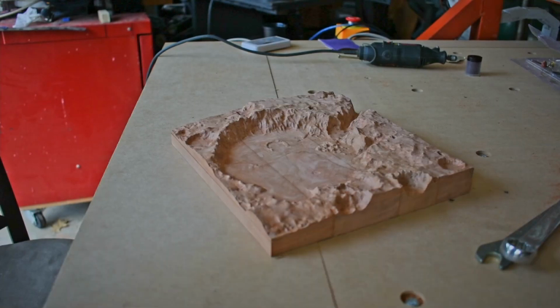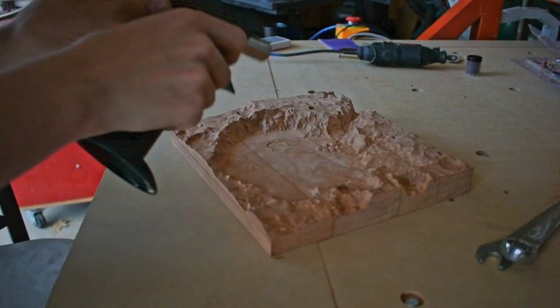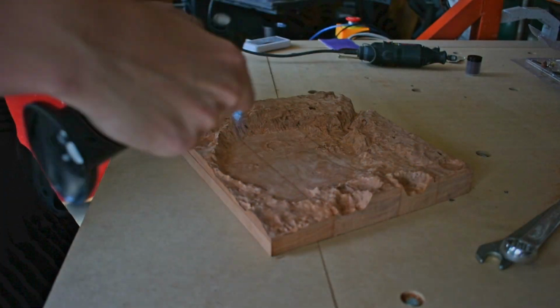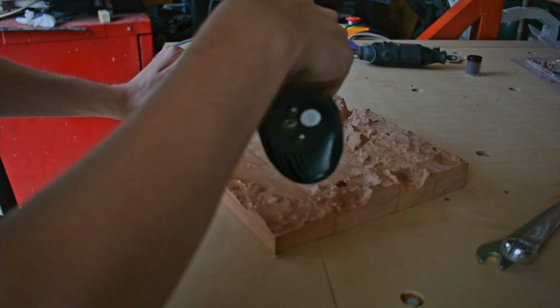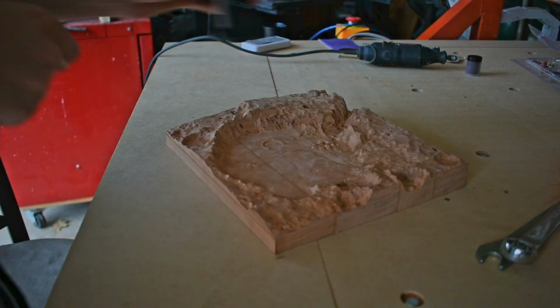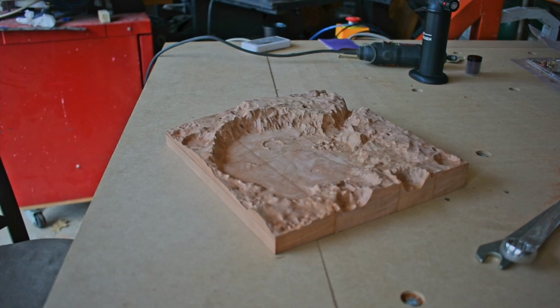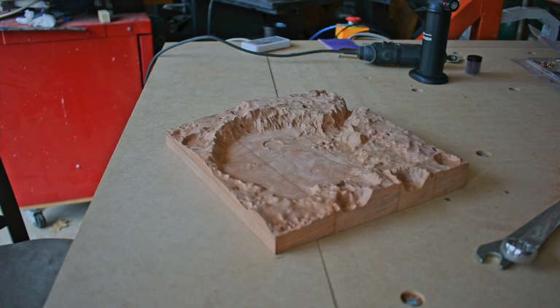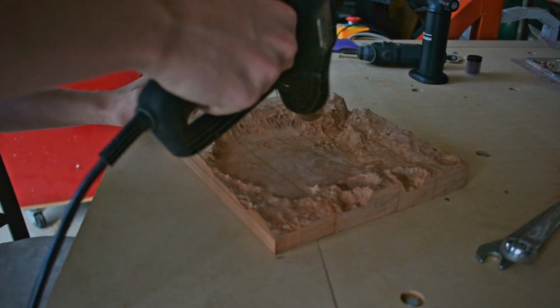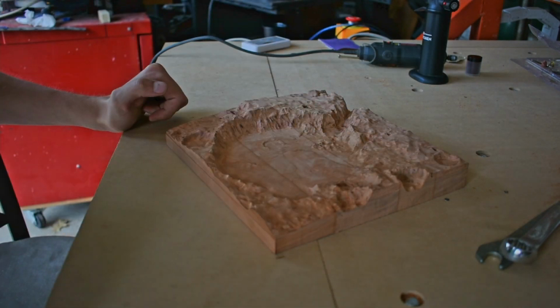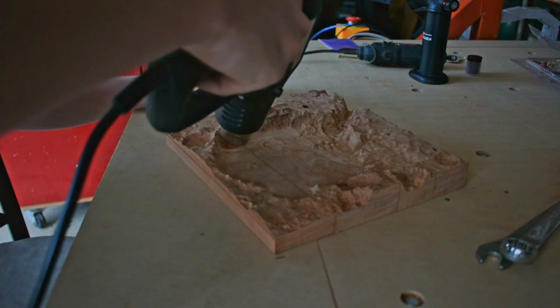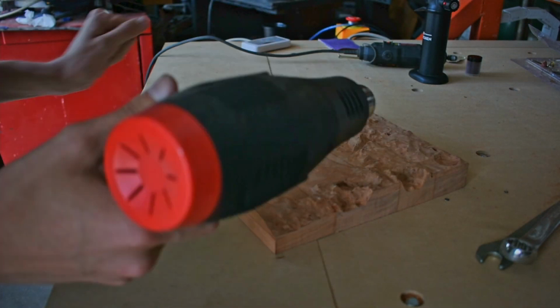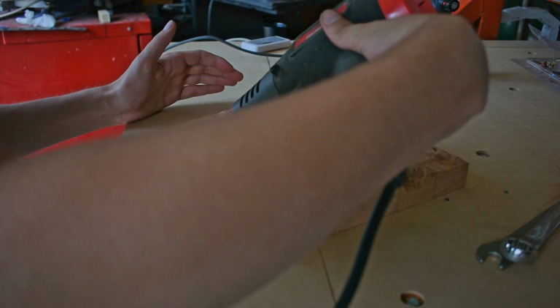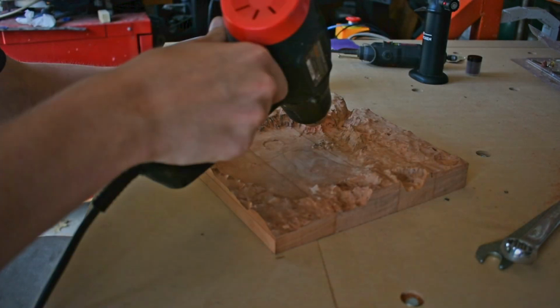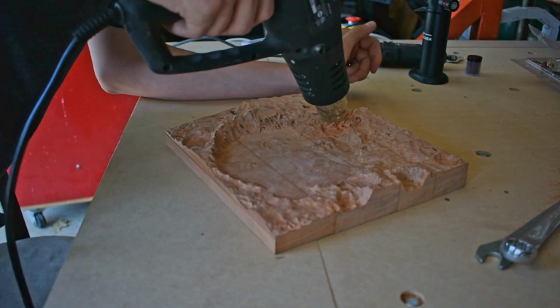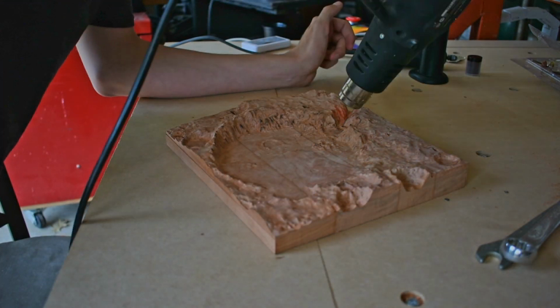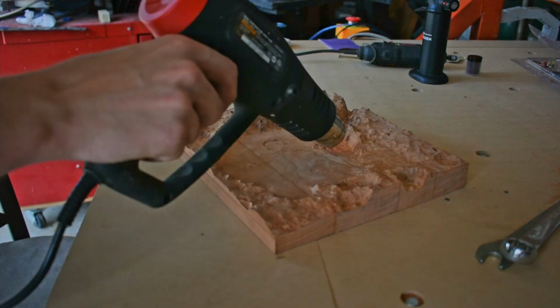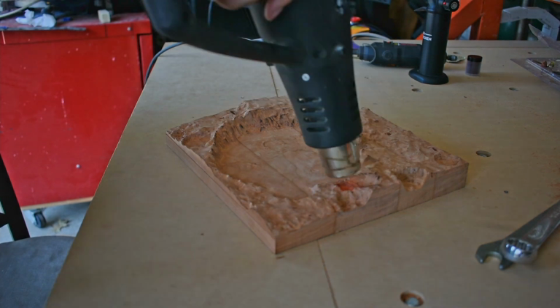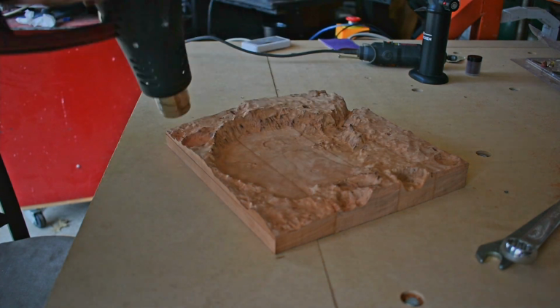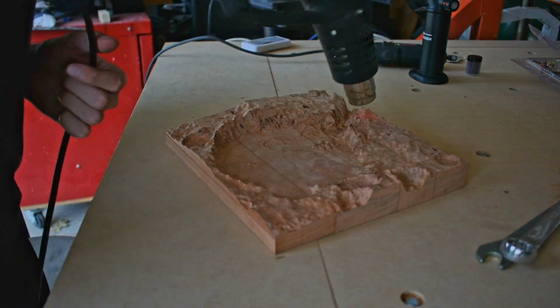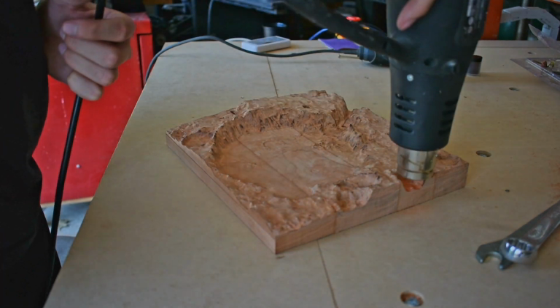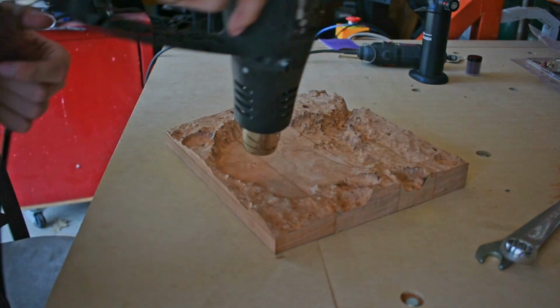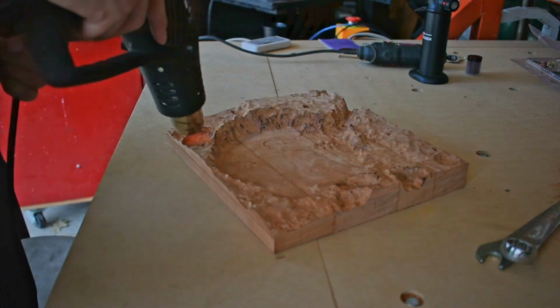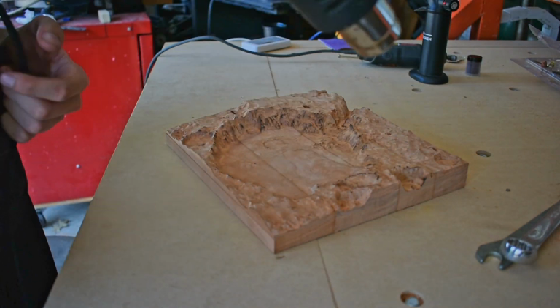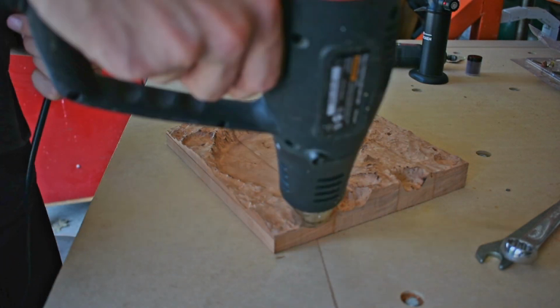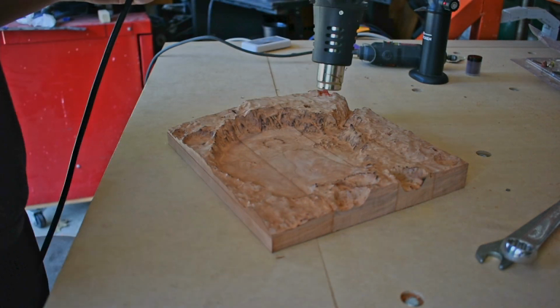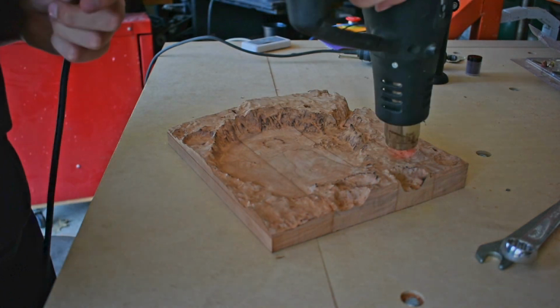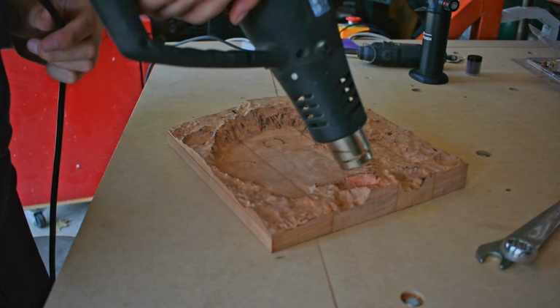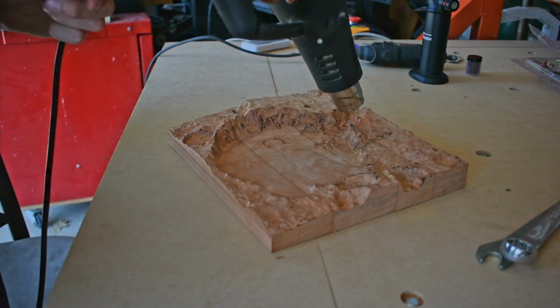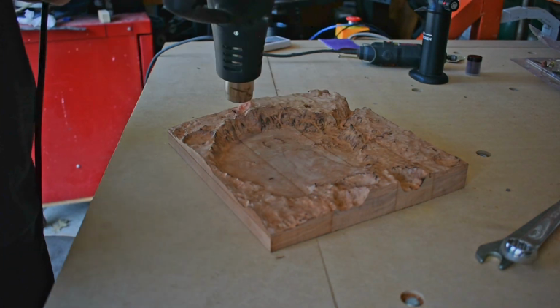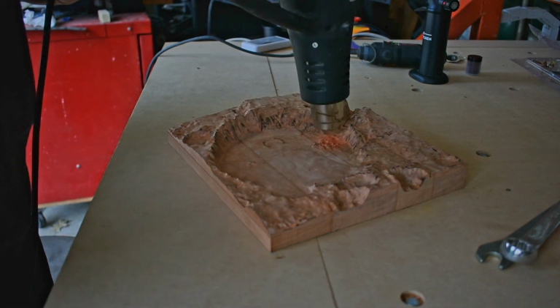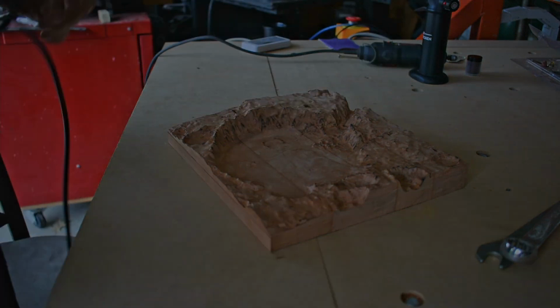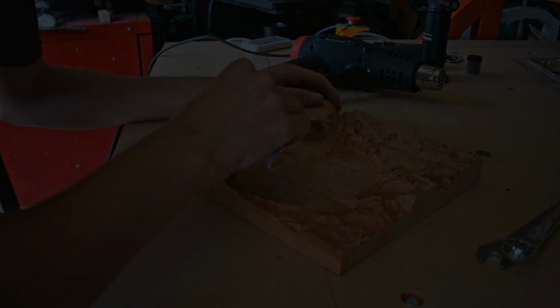One final thing I did was hit some of the edges with a heat gun just to give it a little bit darker color. I mostly did this because I thought it would look good and resemble the surface of Mars a little bit more. But now we are finally ready for finish.